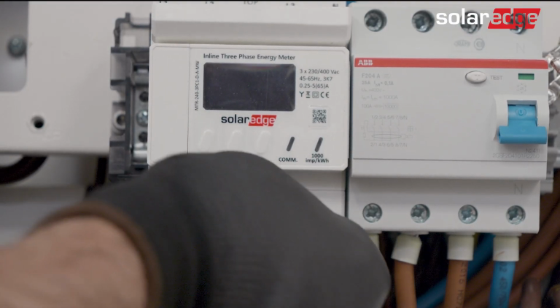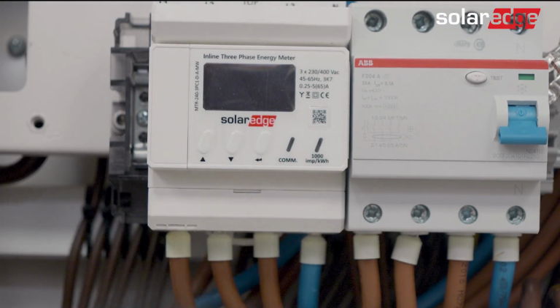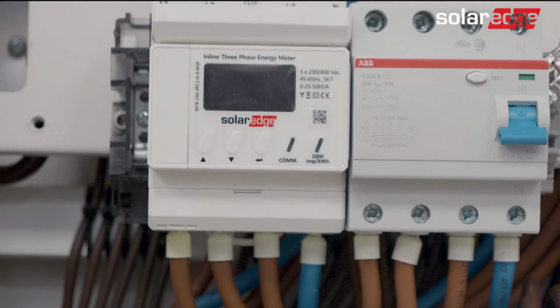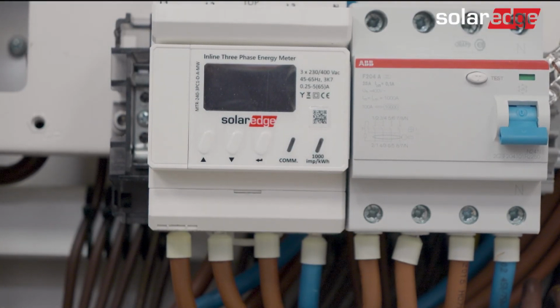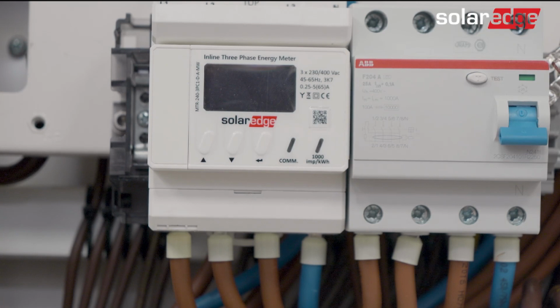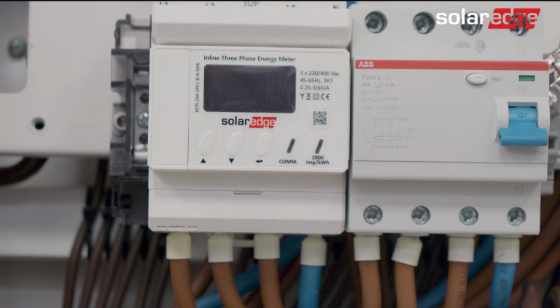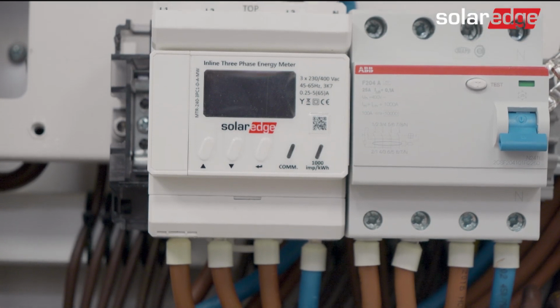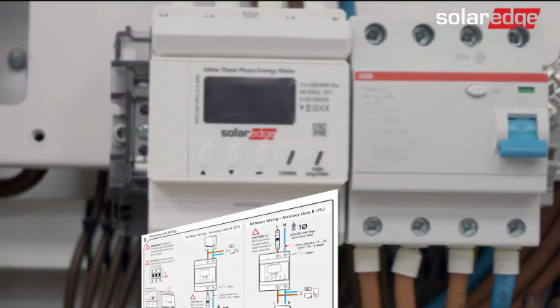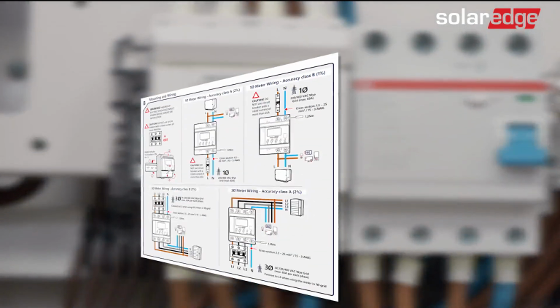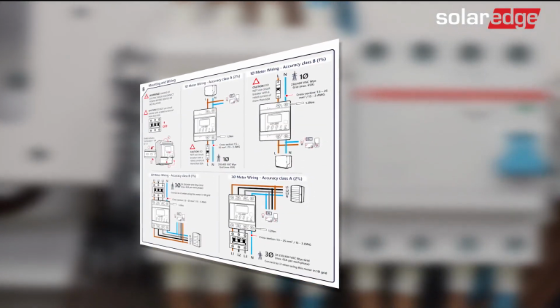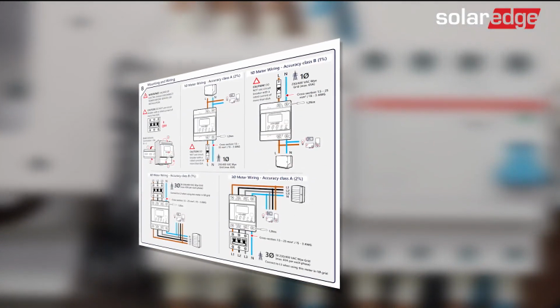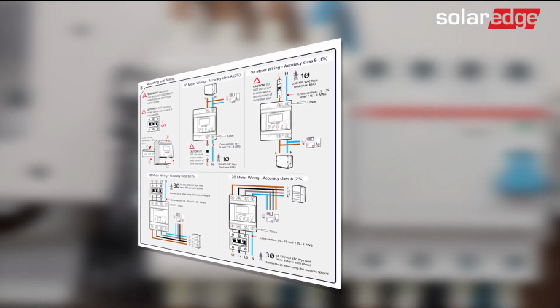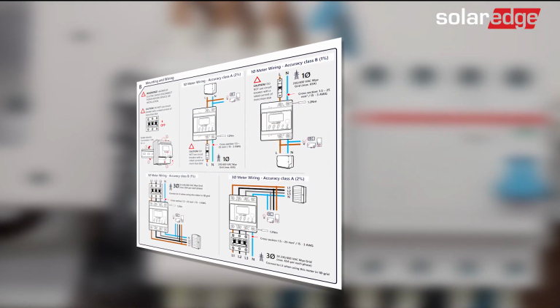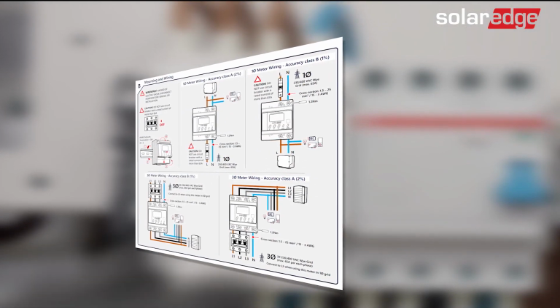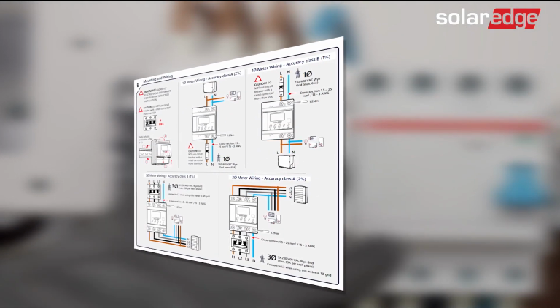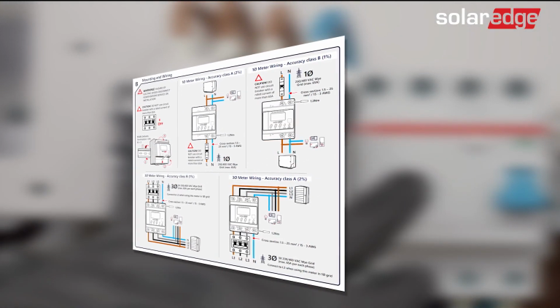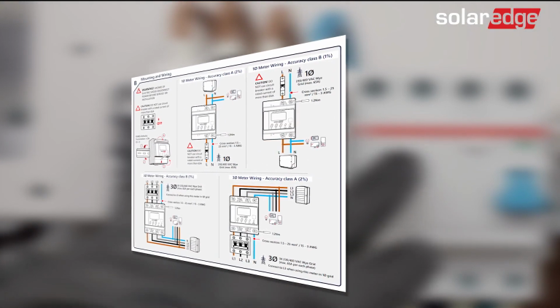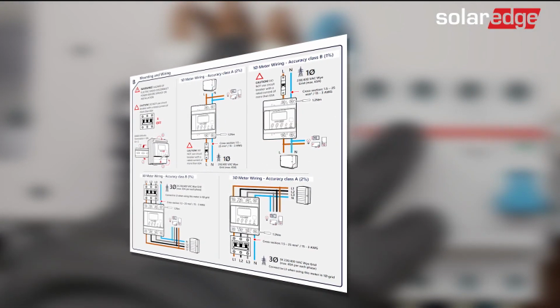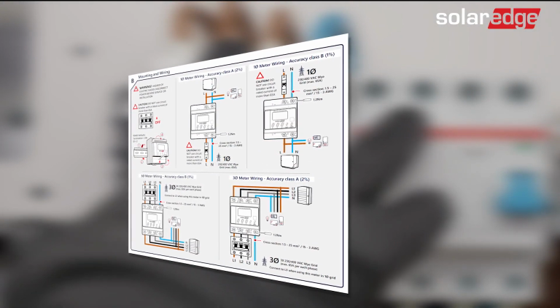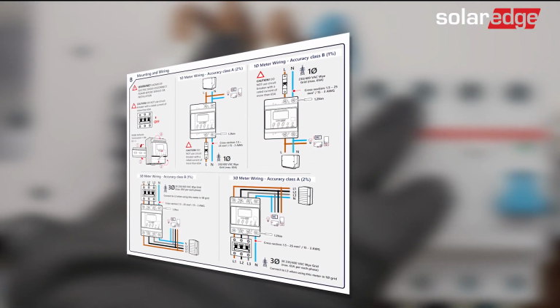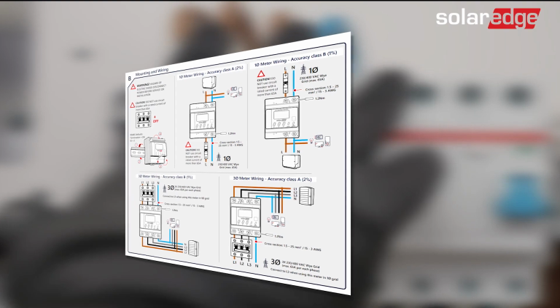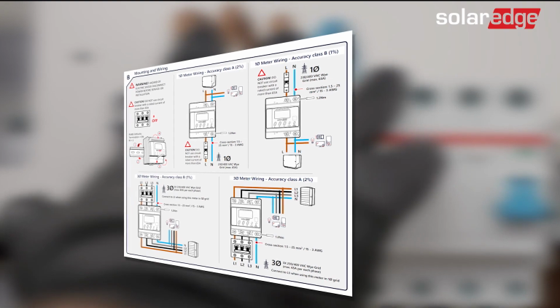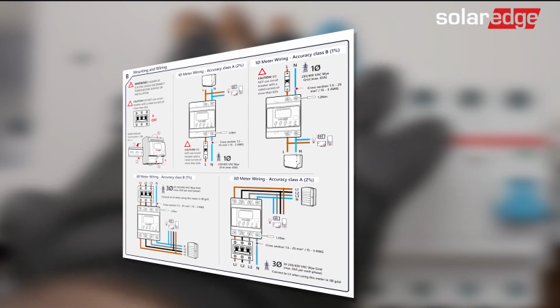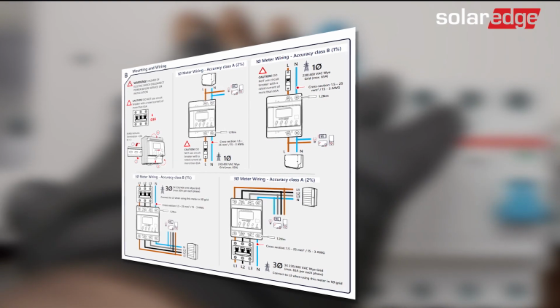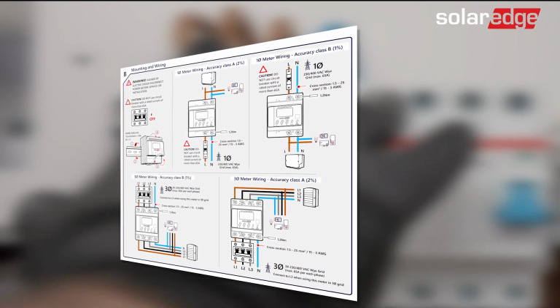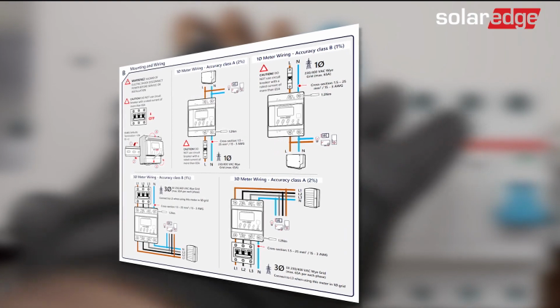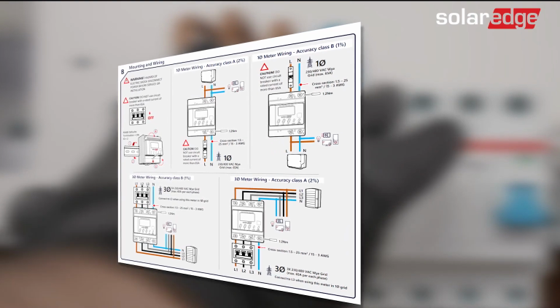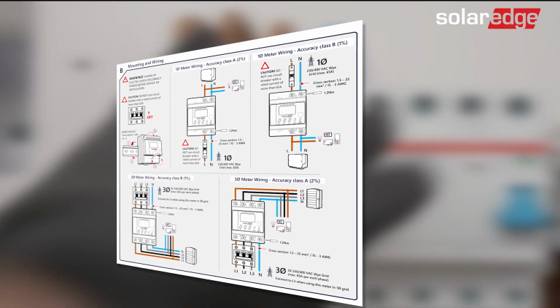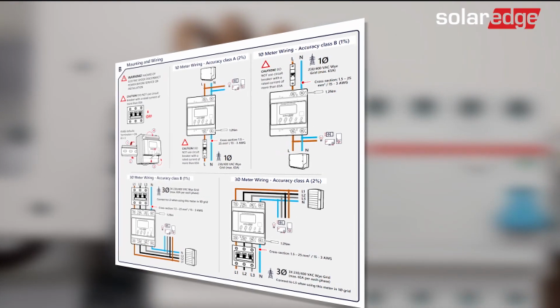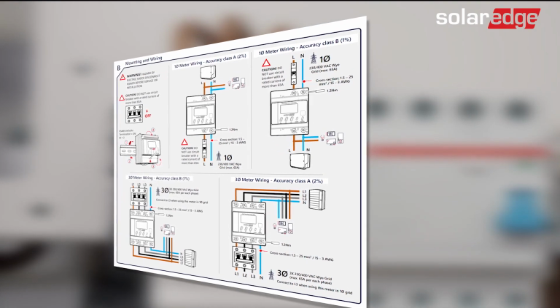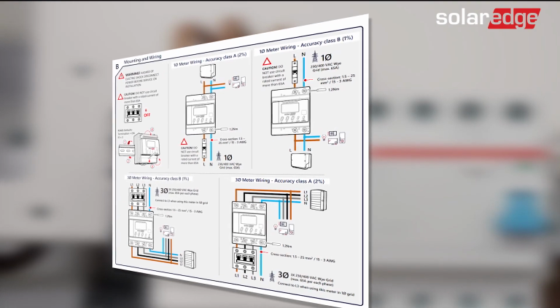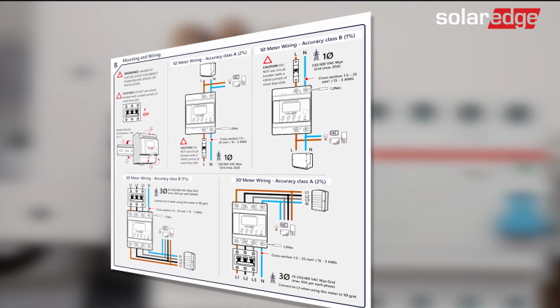Alternatively, for the three-phase meter, the upper and lower terminal blocks can be connected to the load and grid sides respectively. This will change the accuracy class from B to A, as detailed in the quick guide.